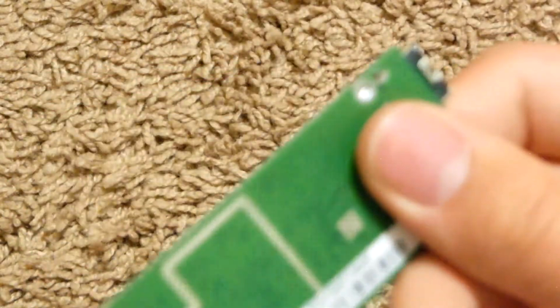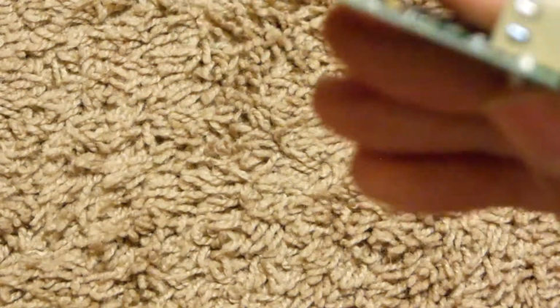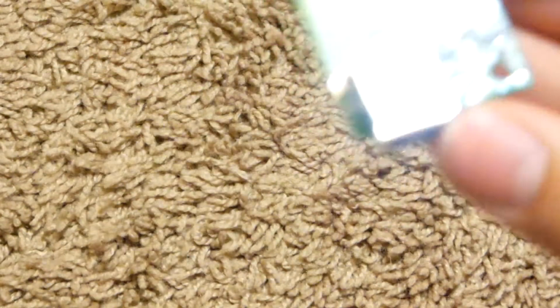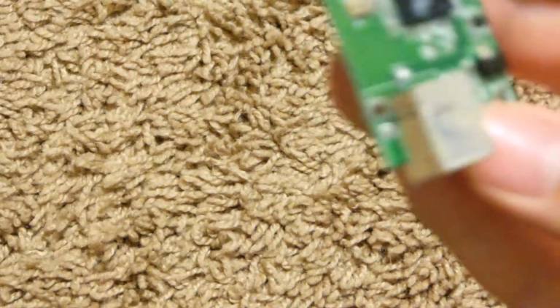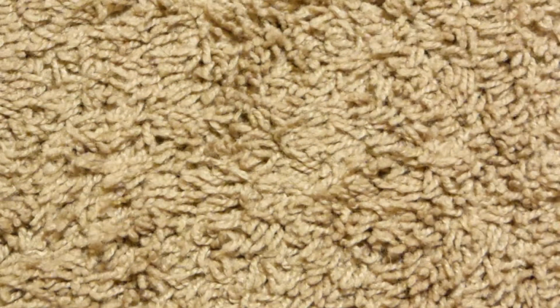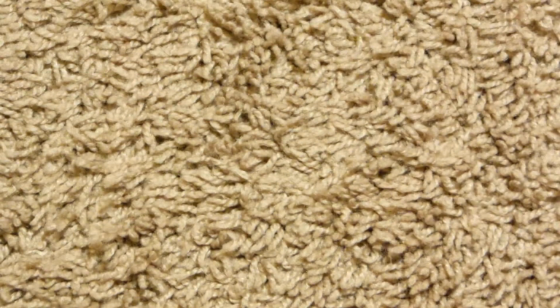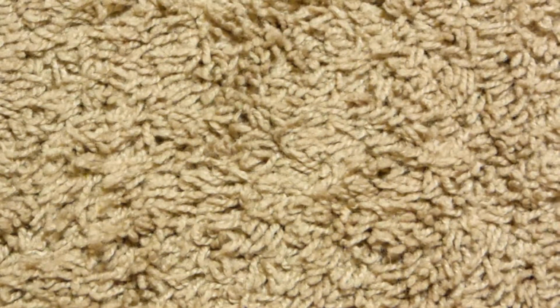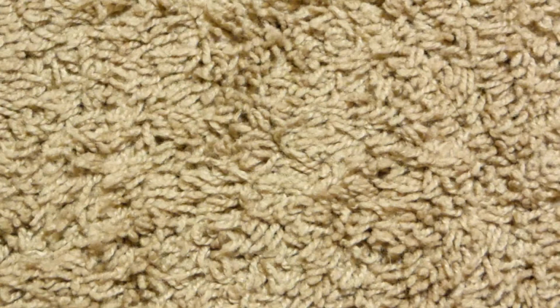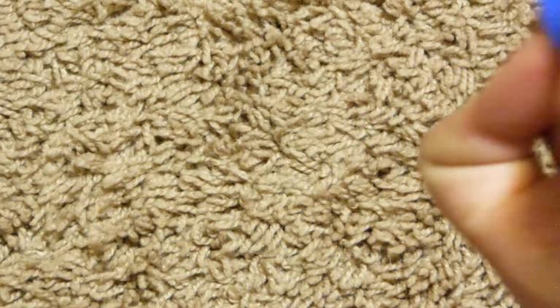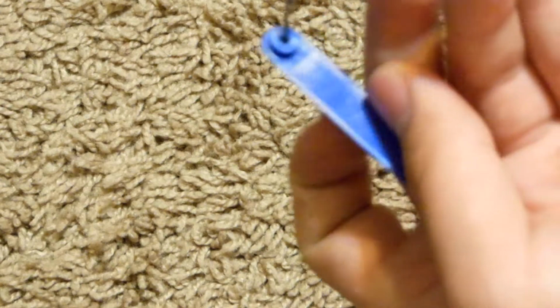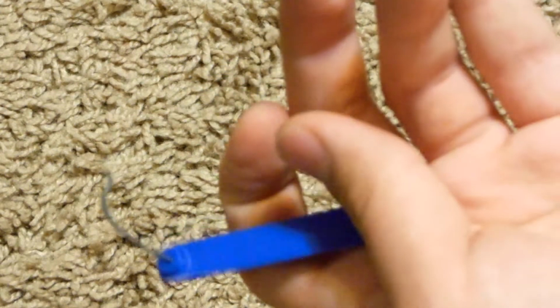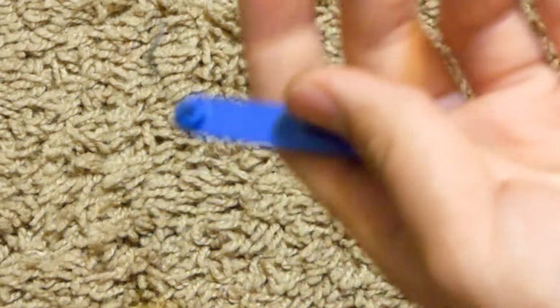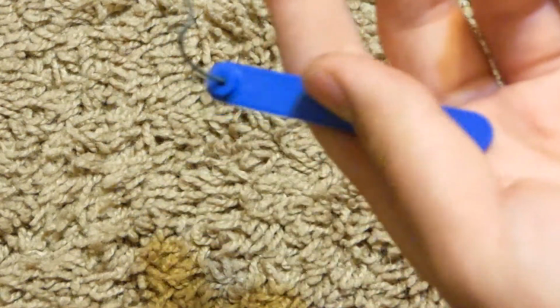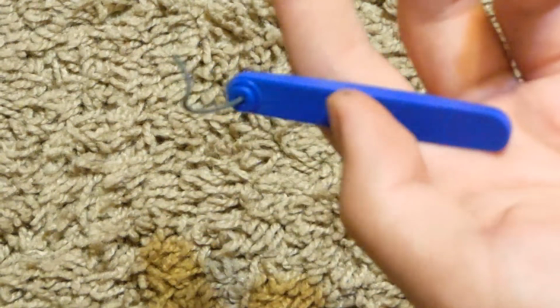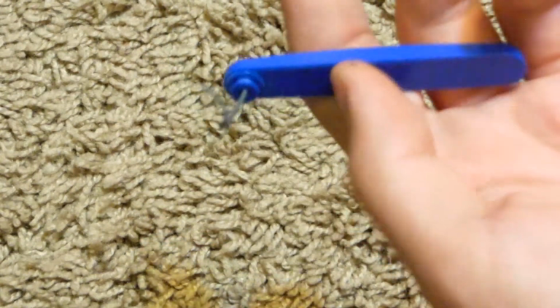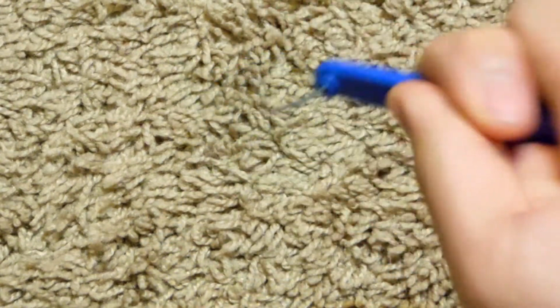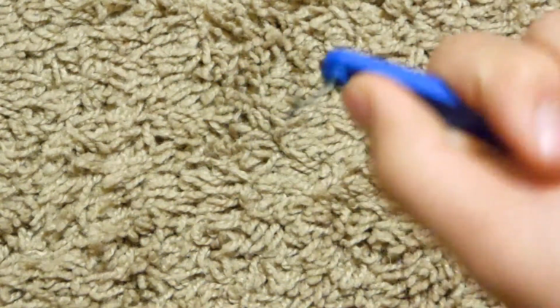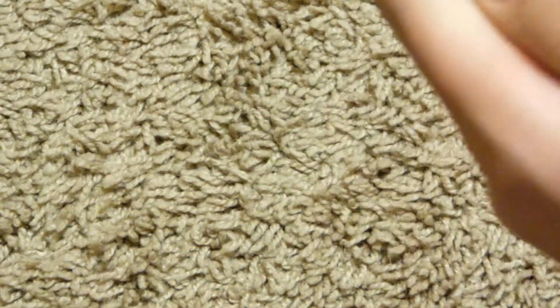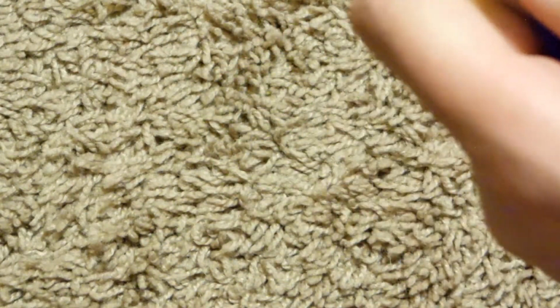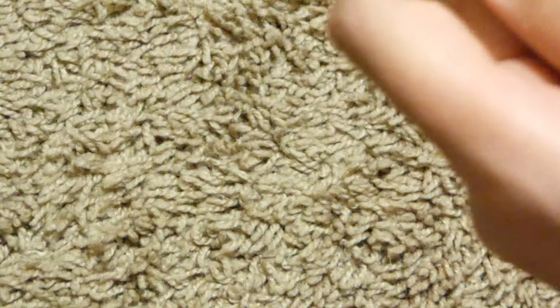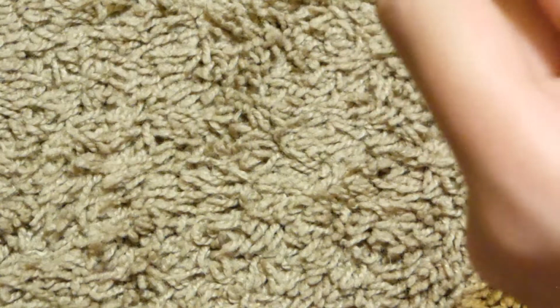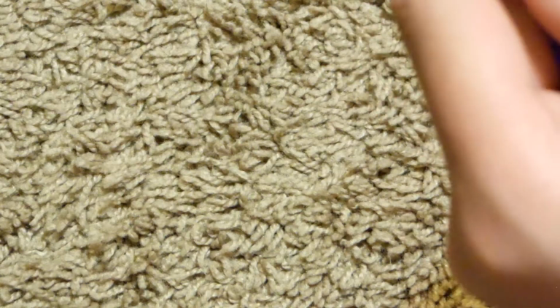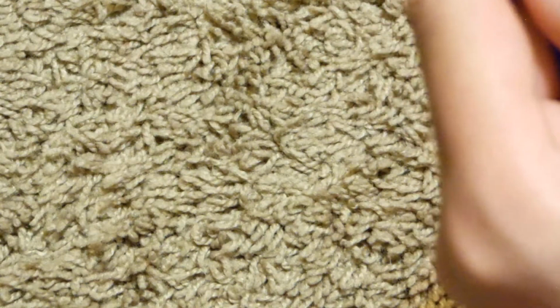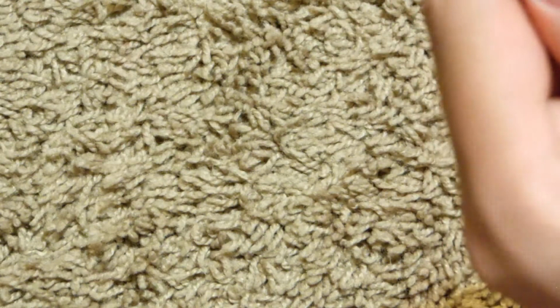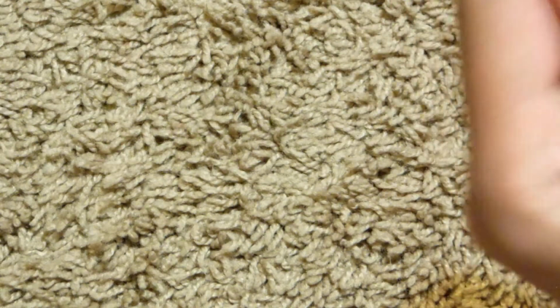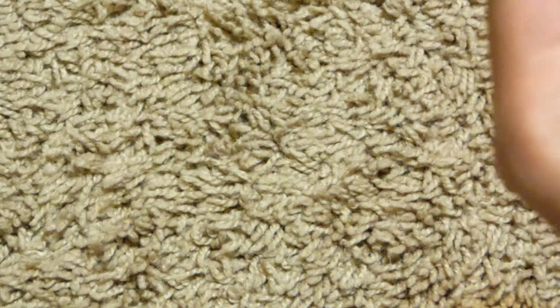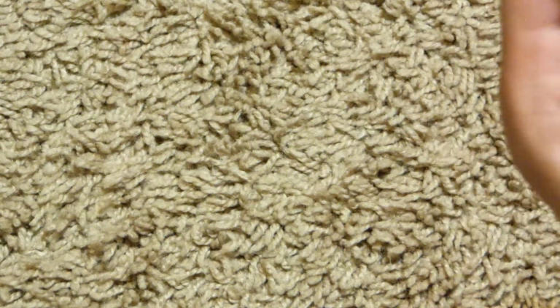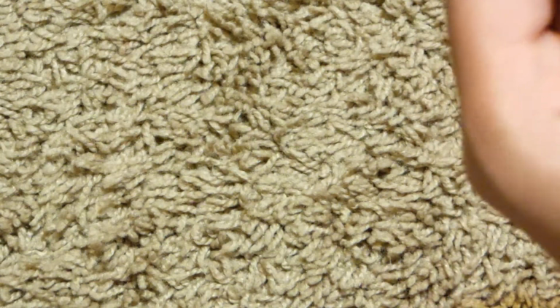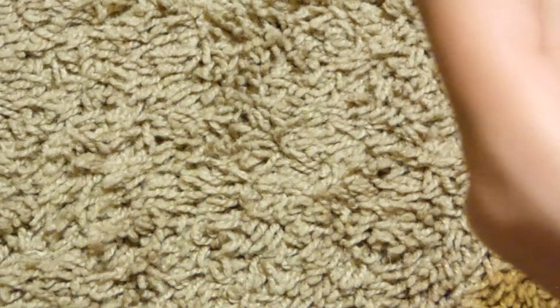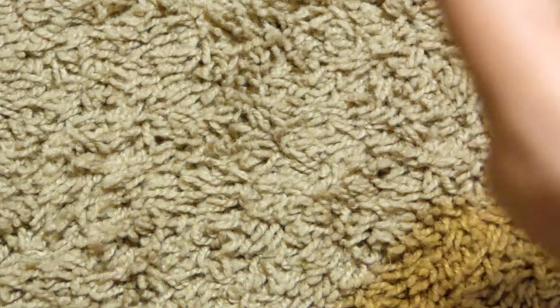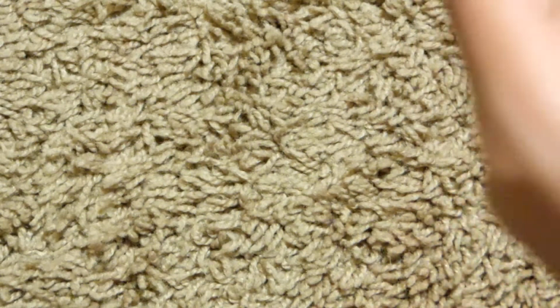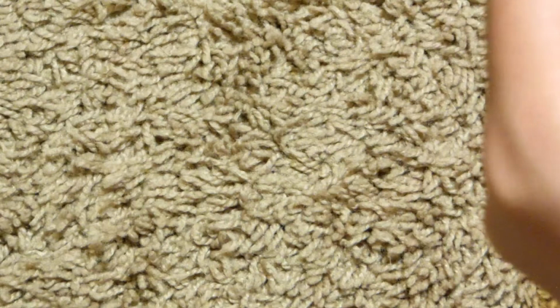I could just sell this board for more money. But this particular part — the antenna — is the highest gold yield. Because when you pull this open, it's really easy to open up.